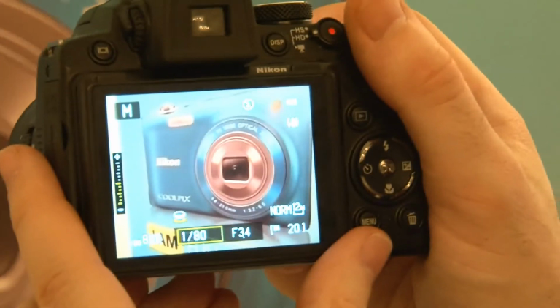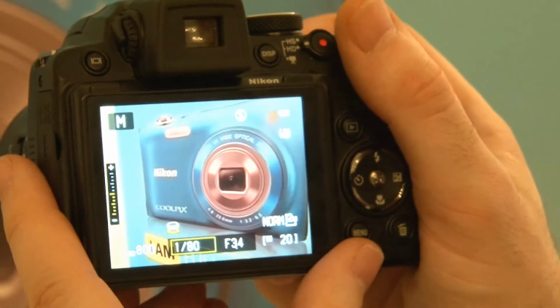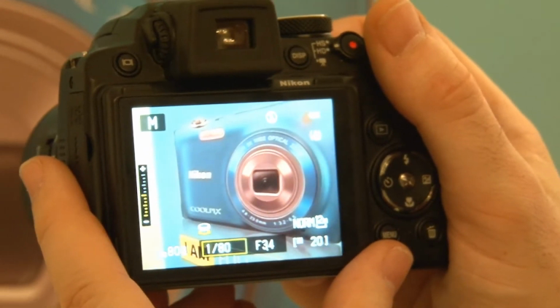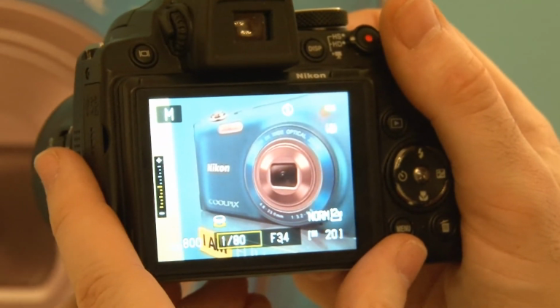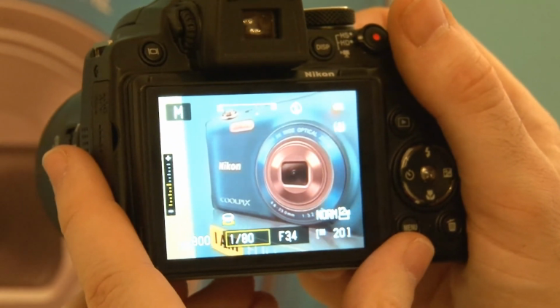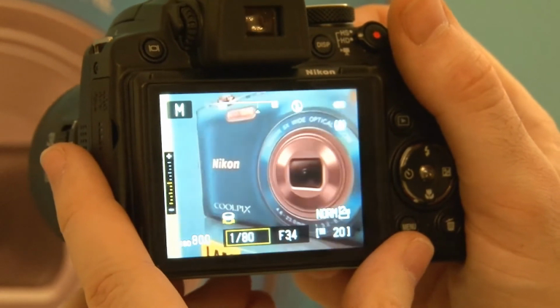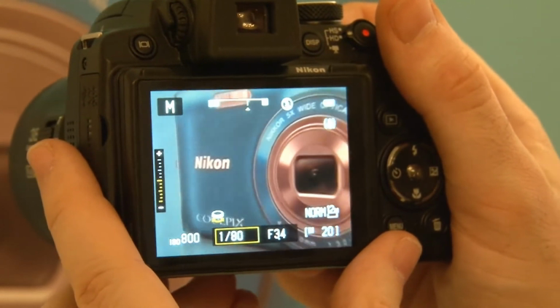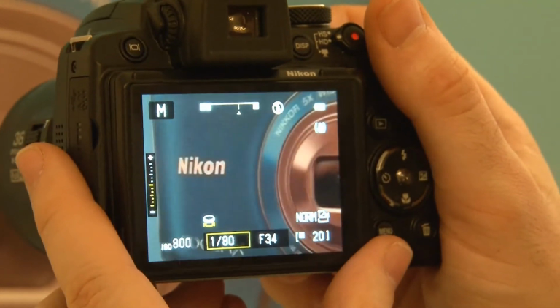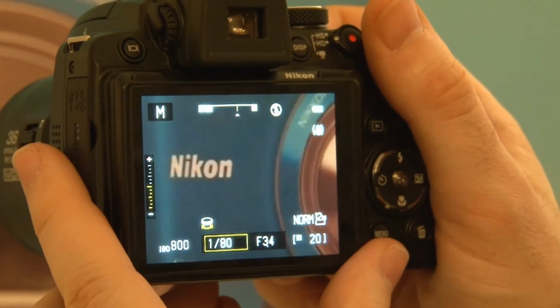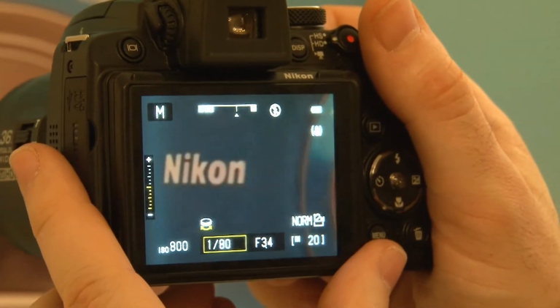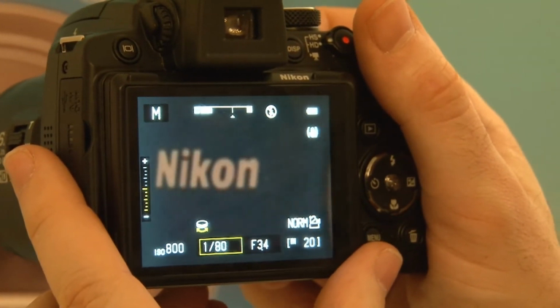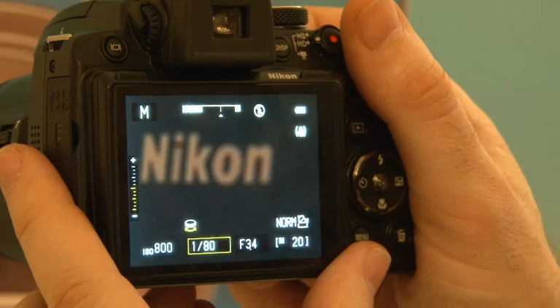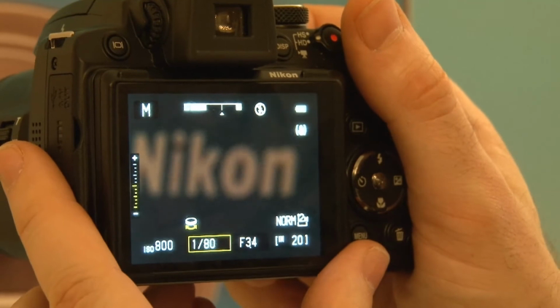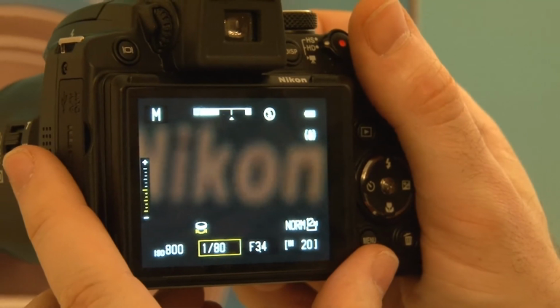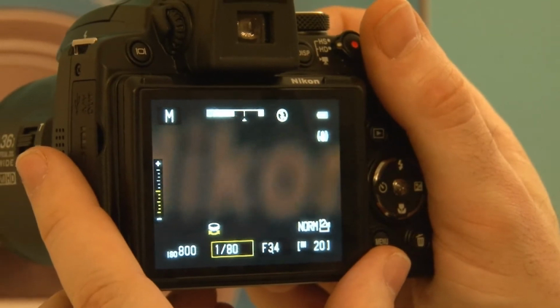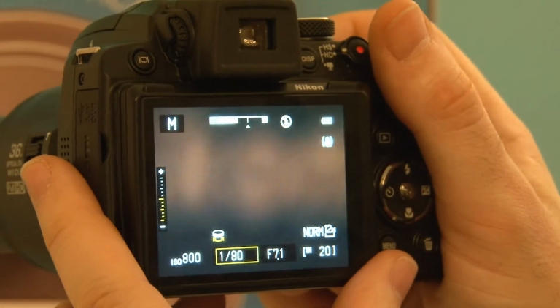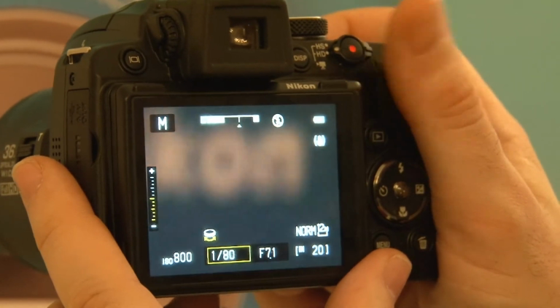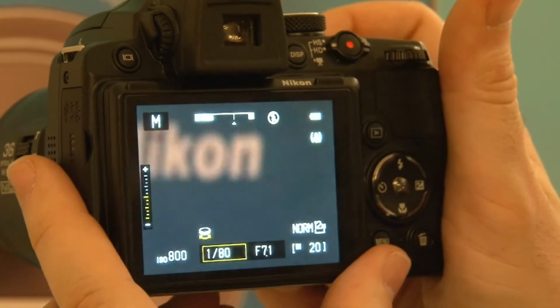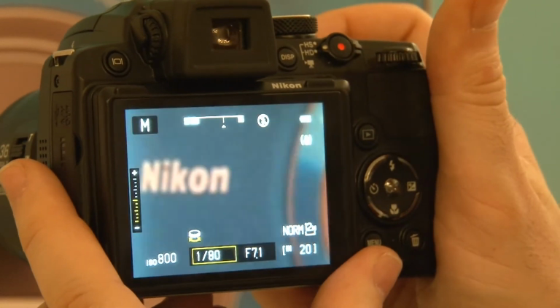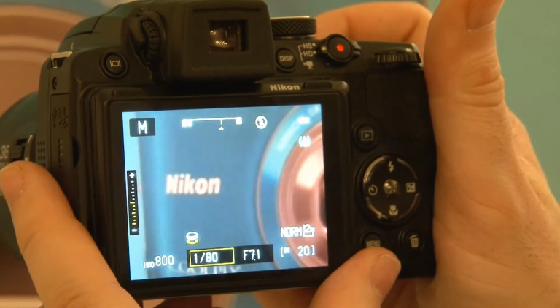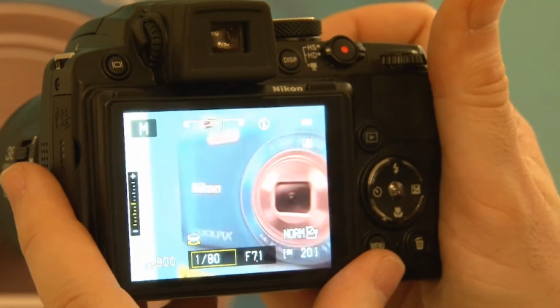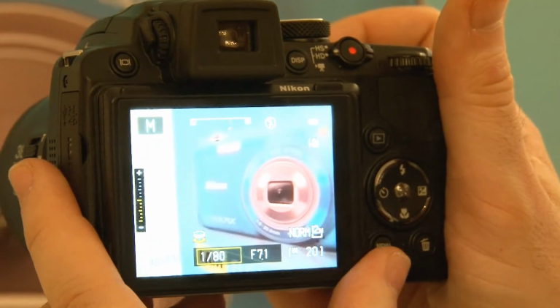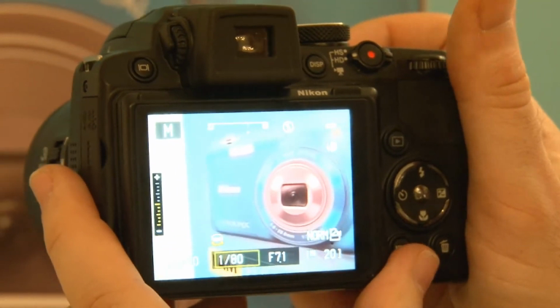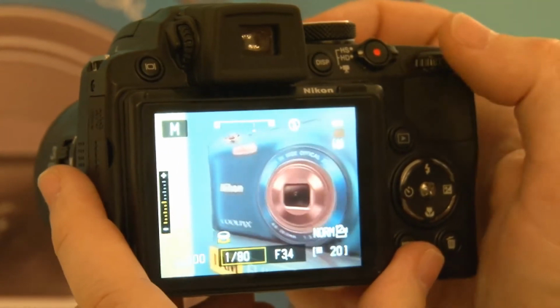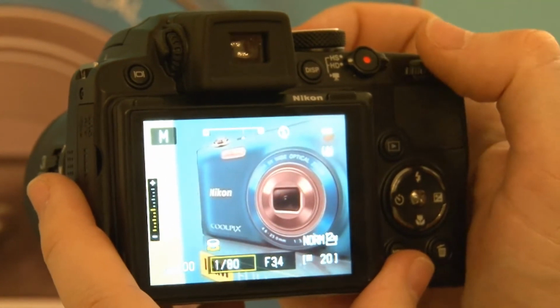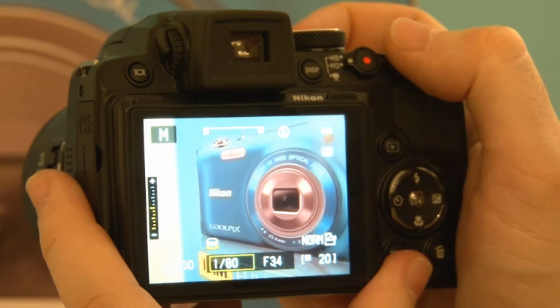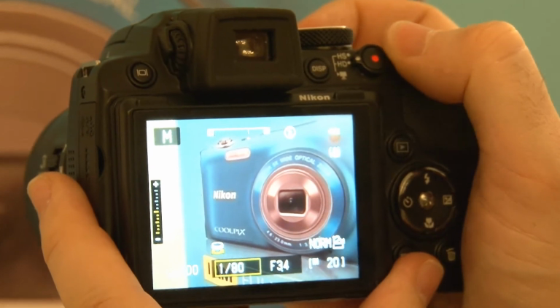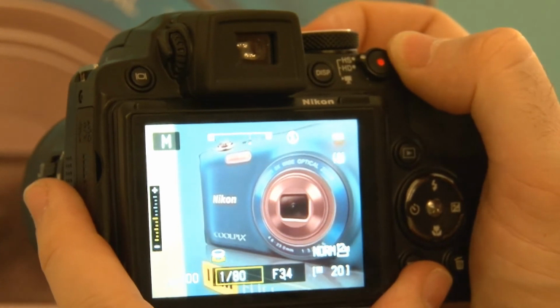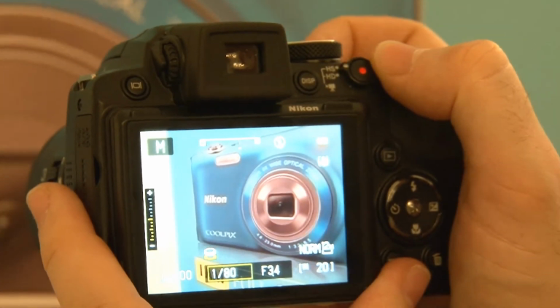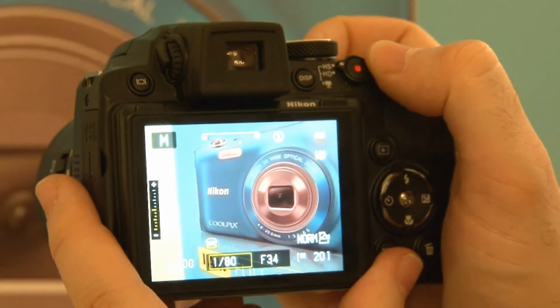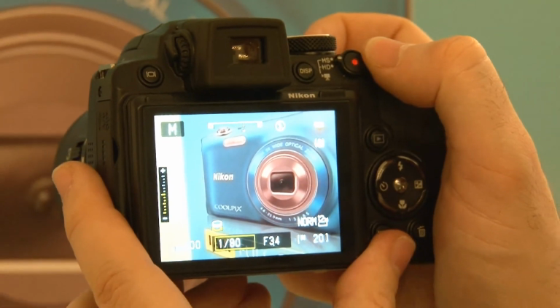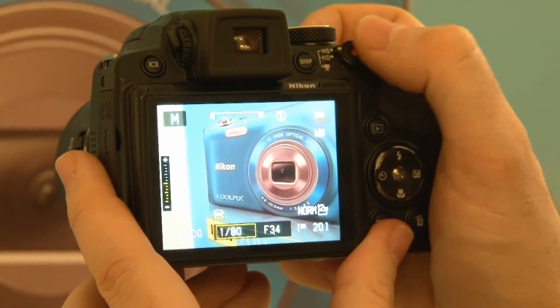What will please many is that this camera has an electronic viewfinder, and as it's electronic rather than optical, the lens barrel when fully extended shouldn't get in the way.